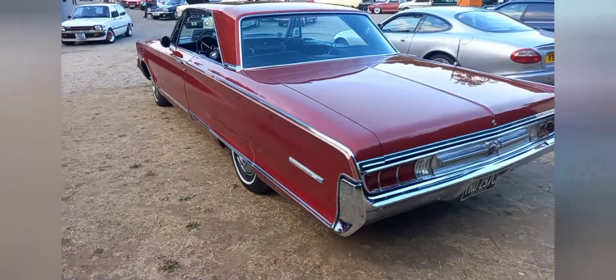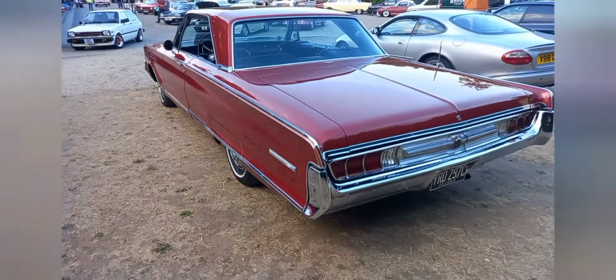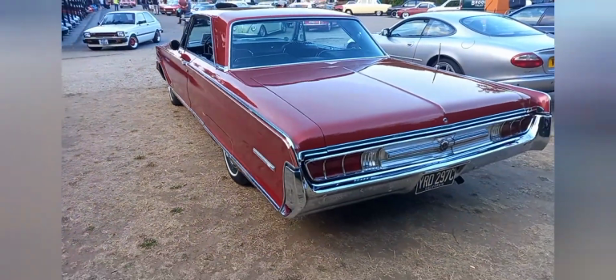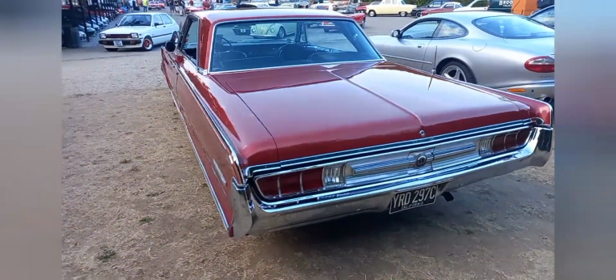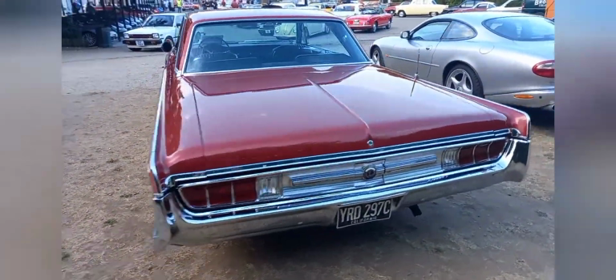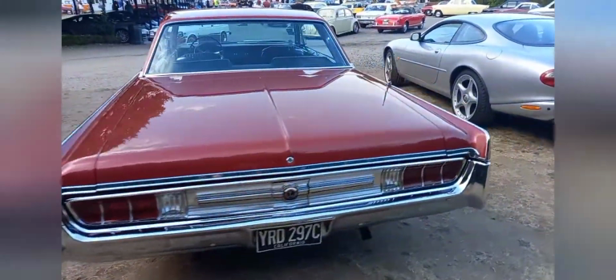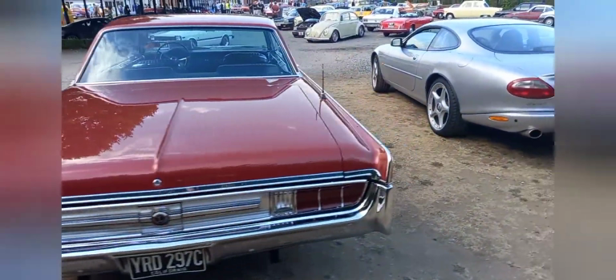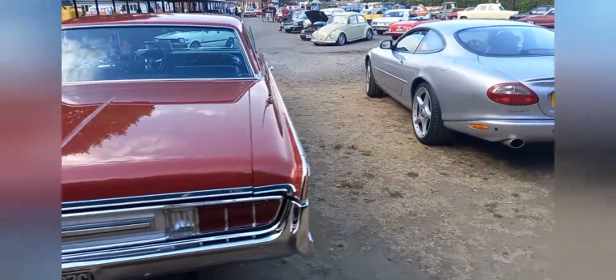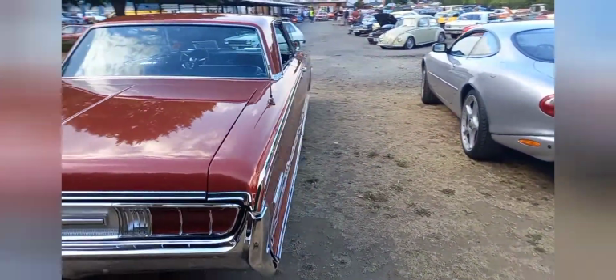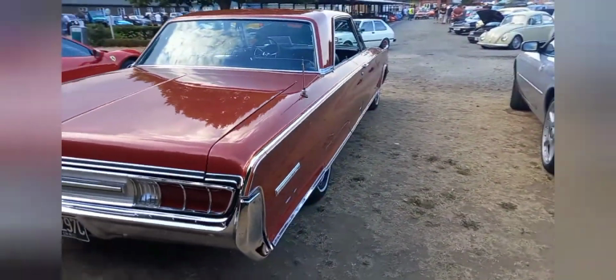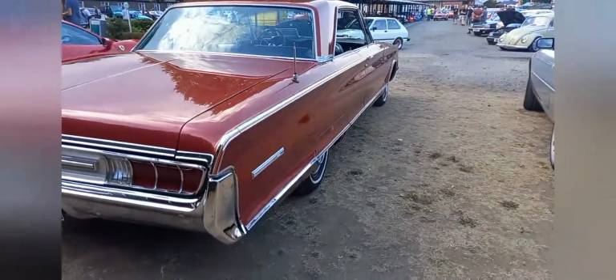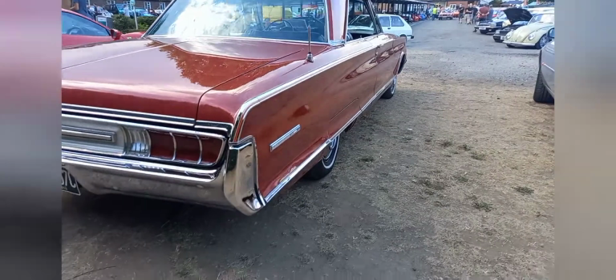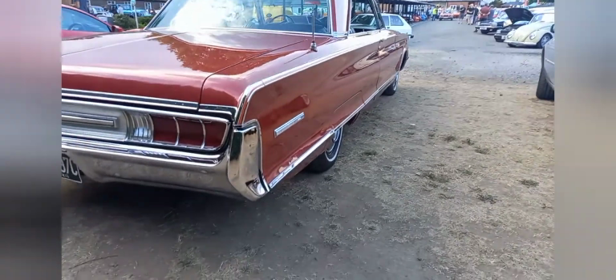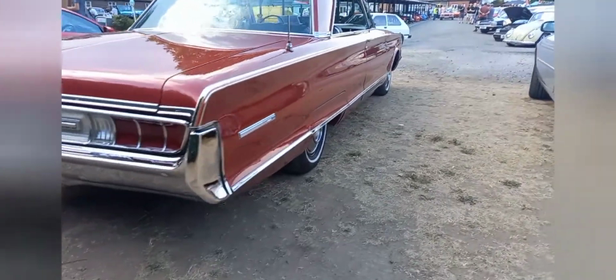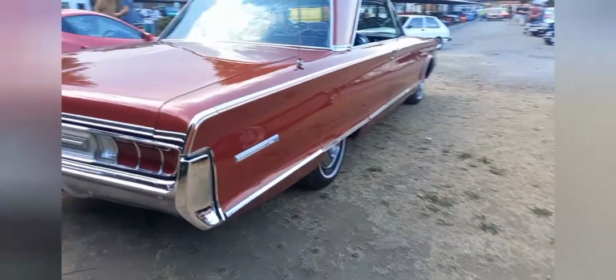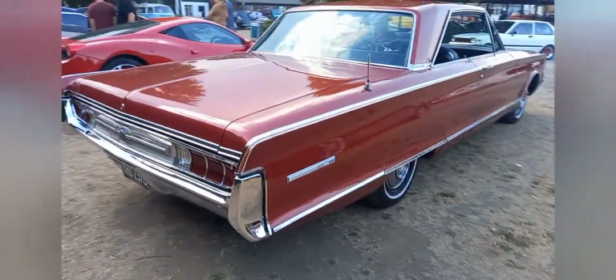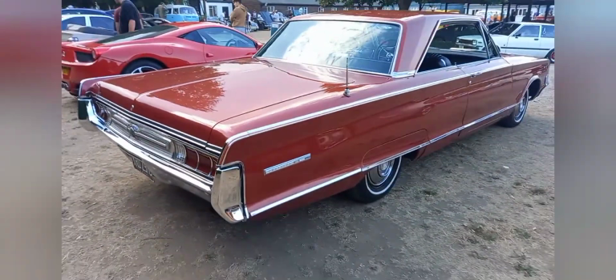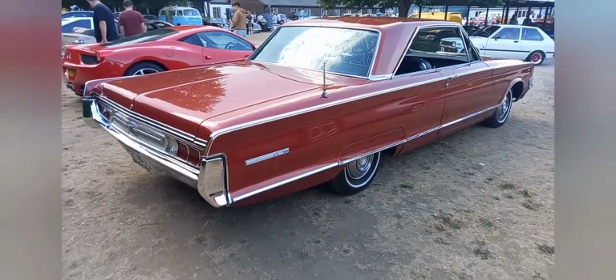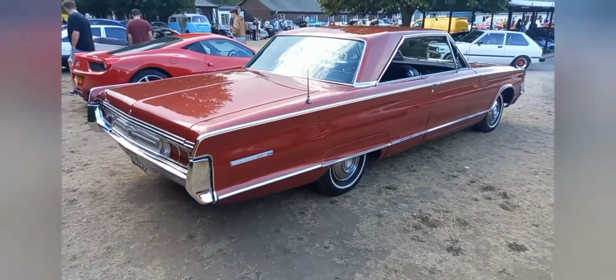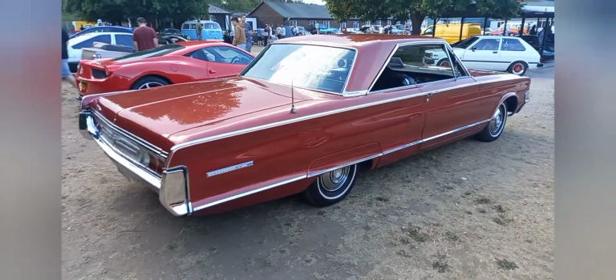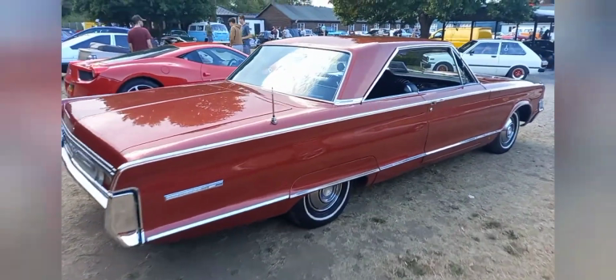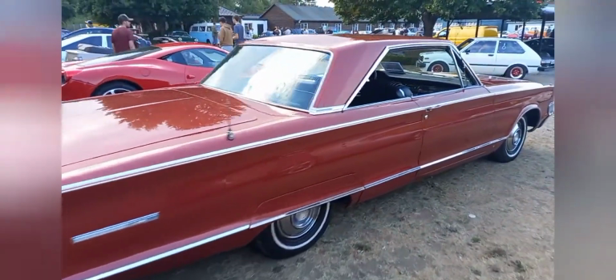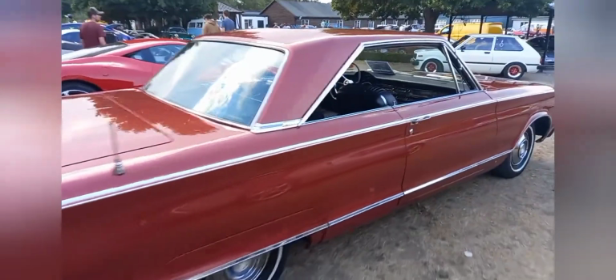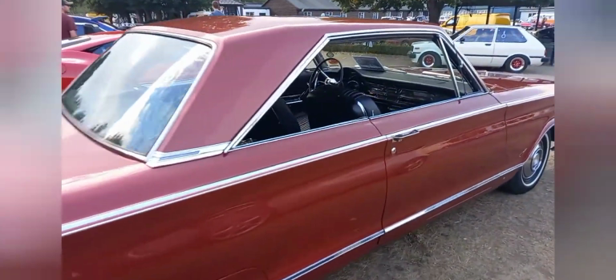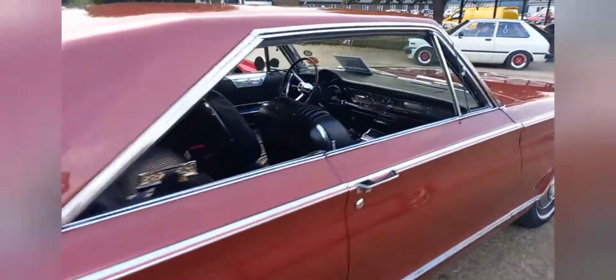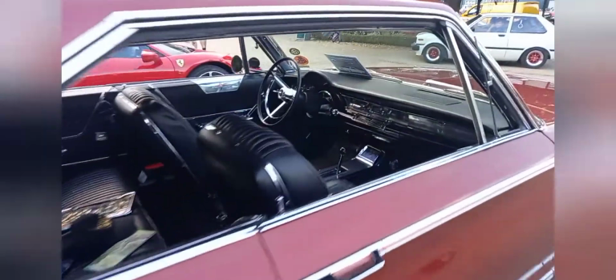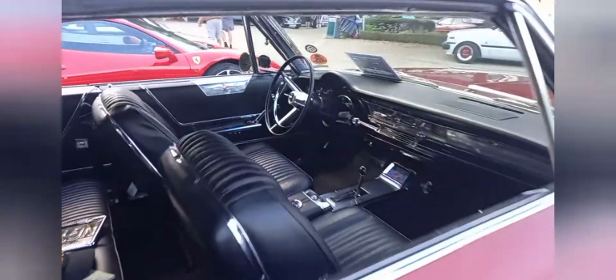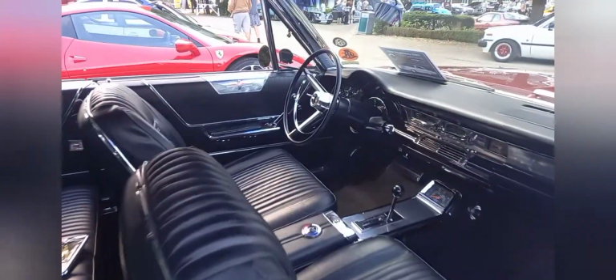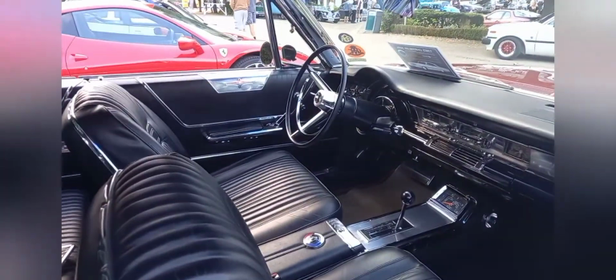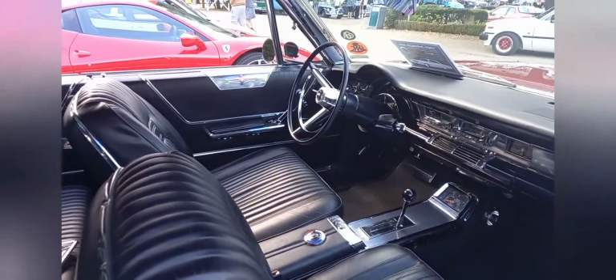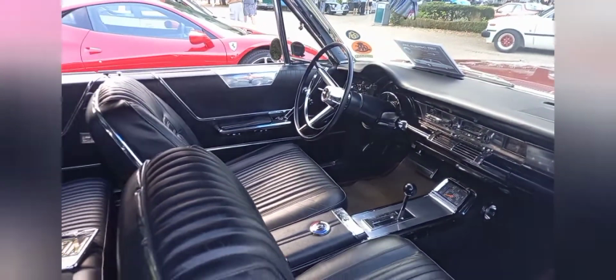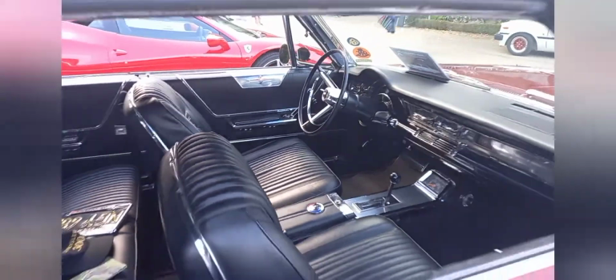You'll need some garage for that one — that's got to be 20 foot long. Stunning Chrysler. That's a lot of polishing and a lot of petrol. Let's have a look inside. Come and have a proper party in there.